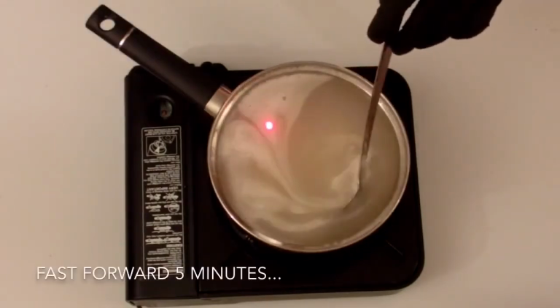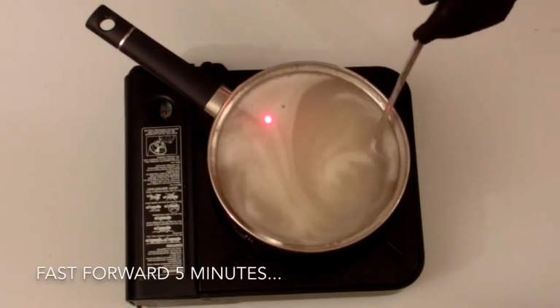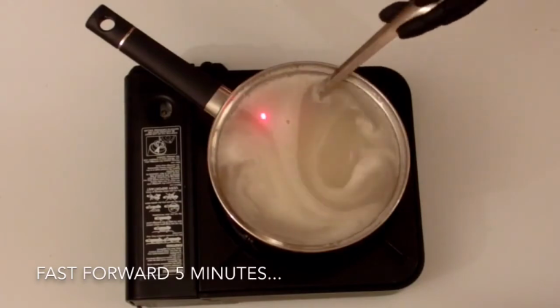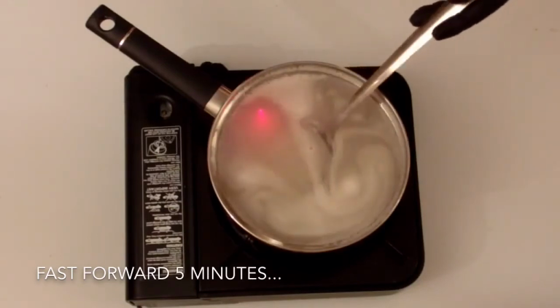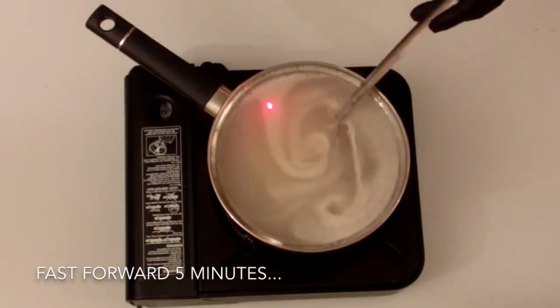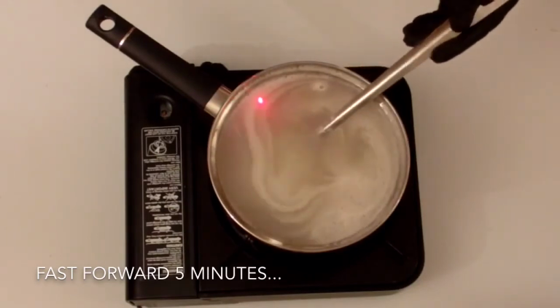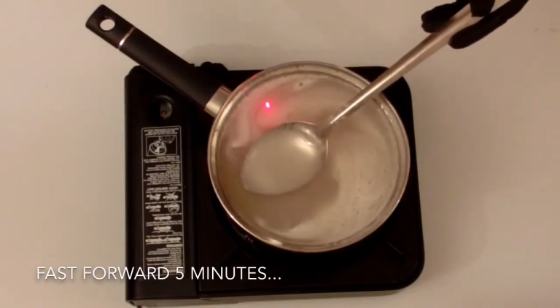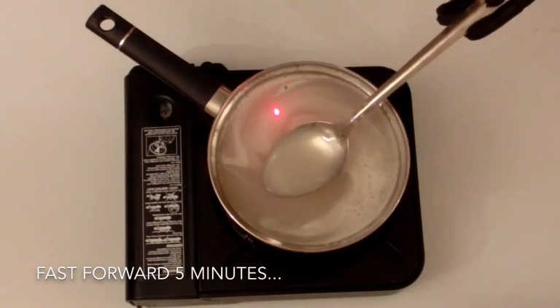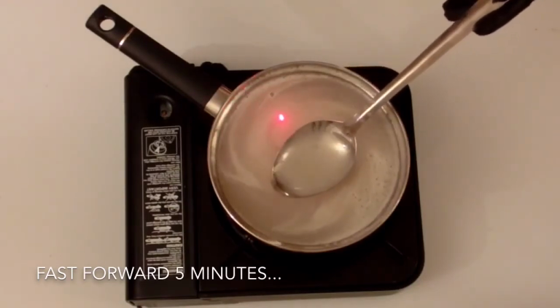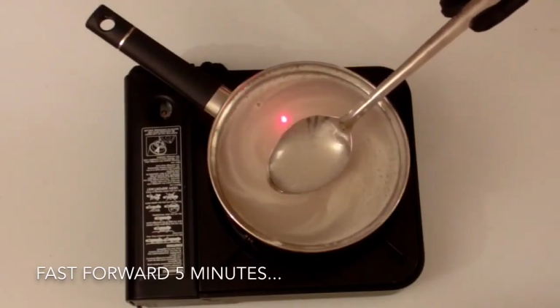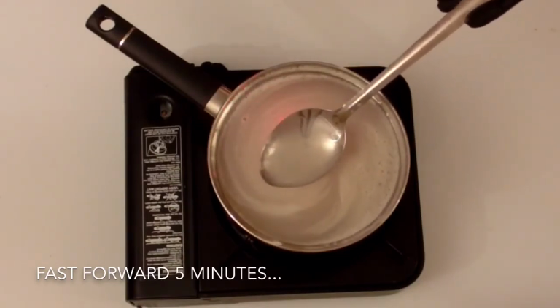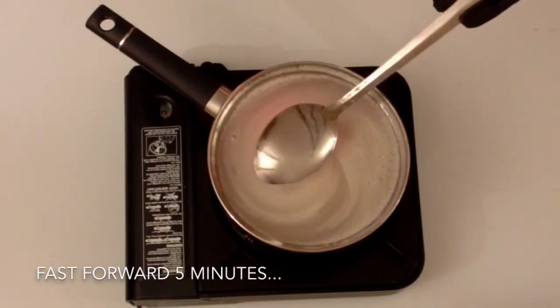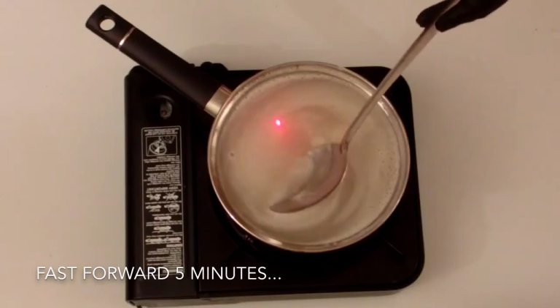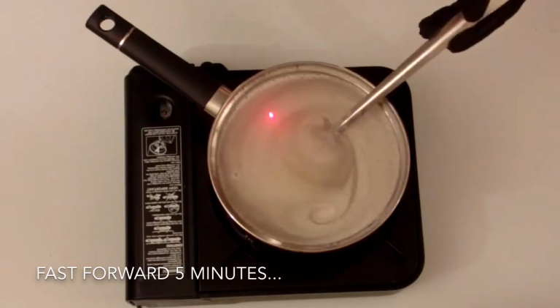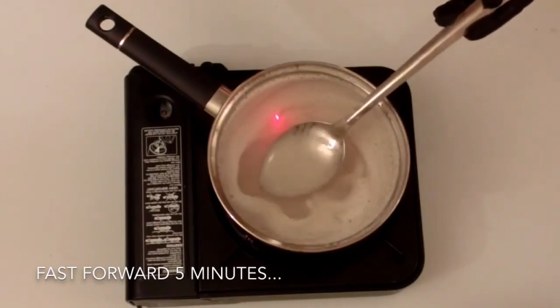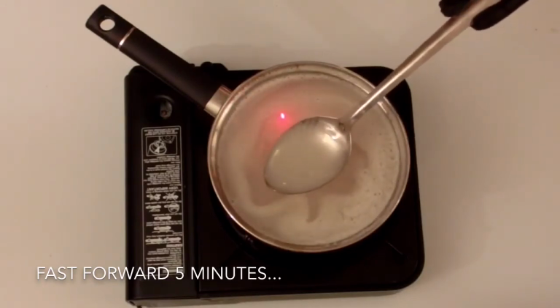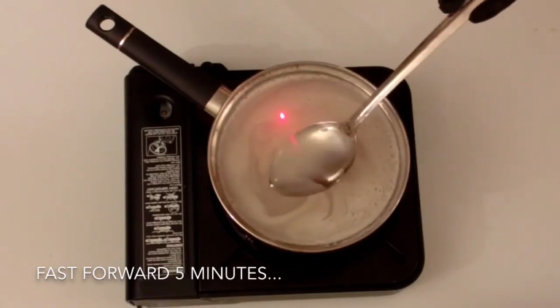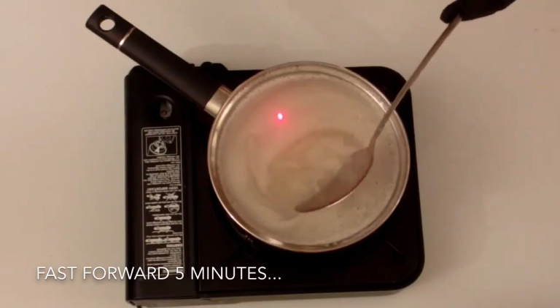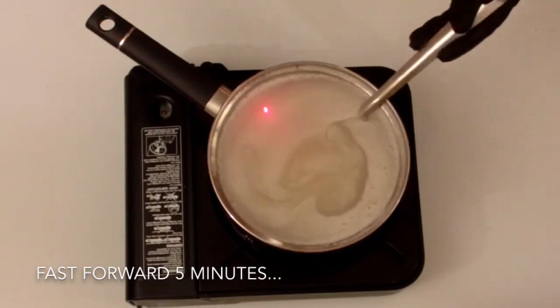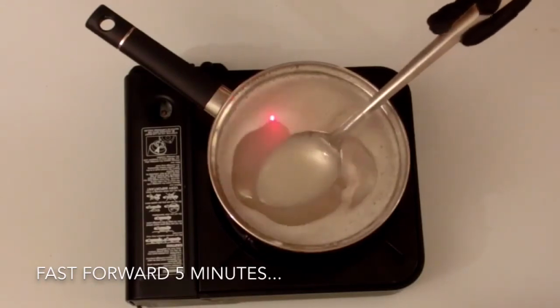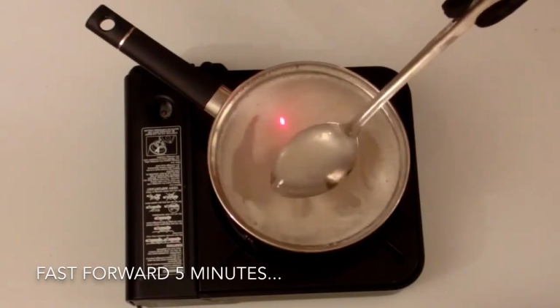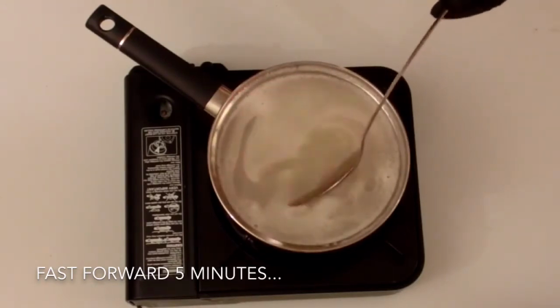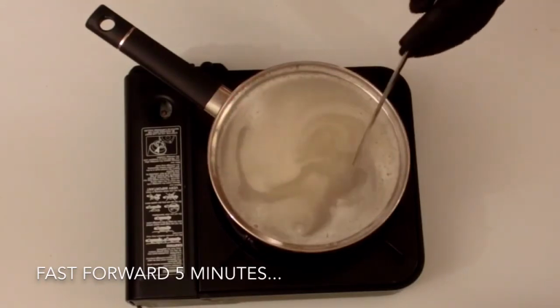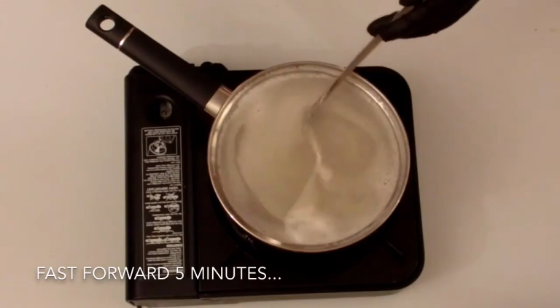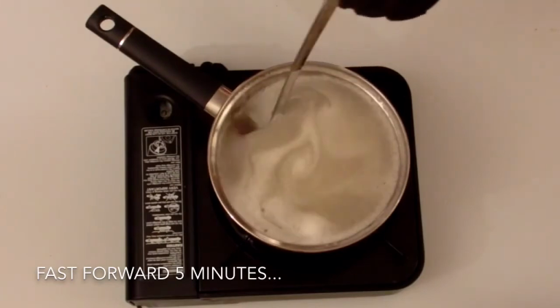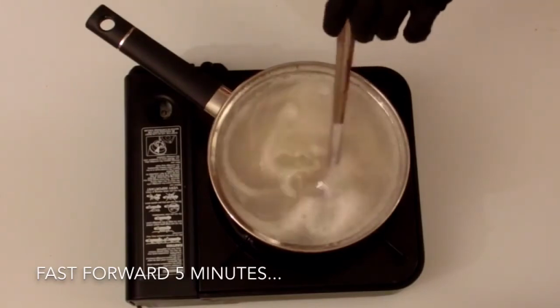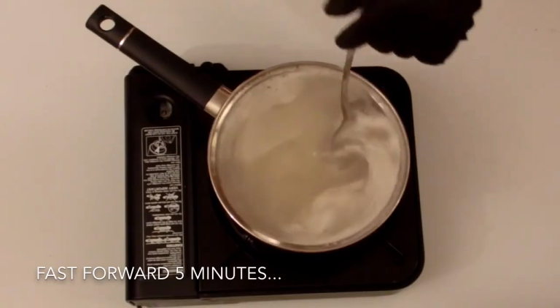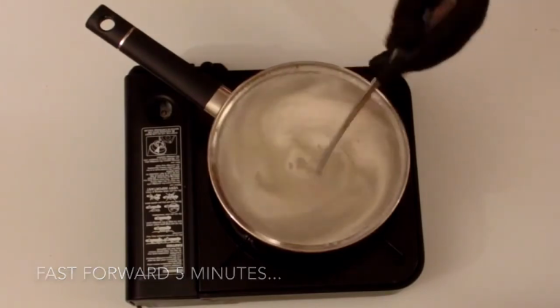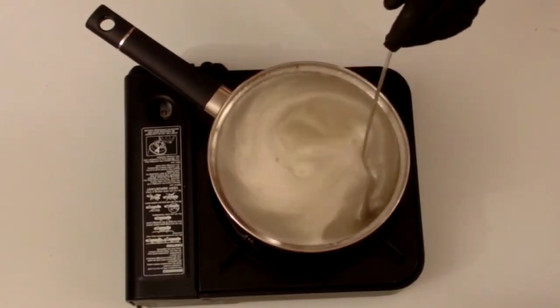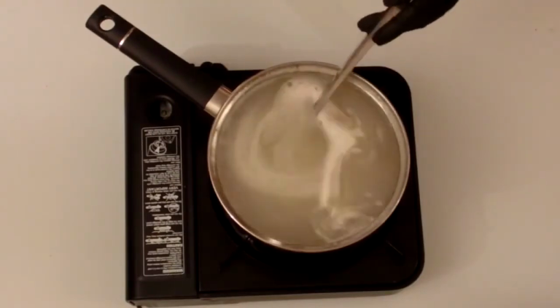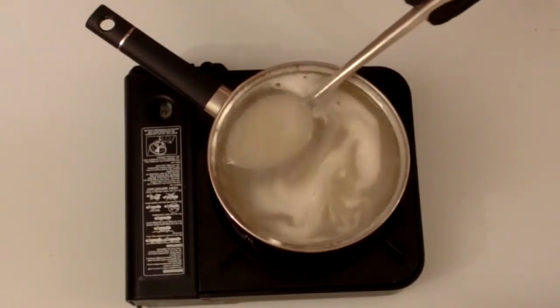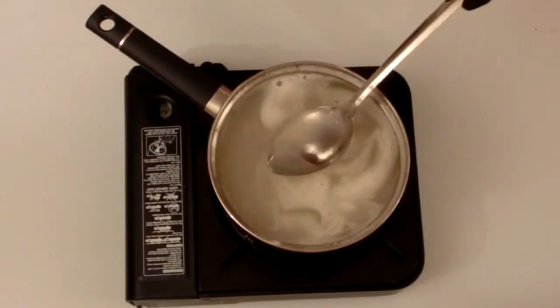After five minutes, you can see the consistency has changed — it now resembles syrup. Again, try to avoid mixing too much air bubbles into your gel mixture, as this could cause air bubbles in your final block.